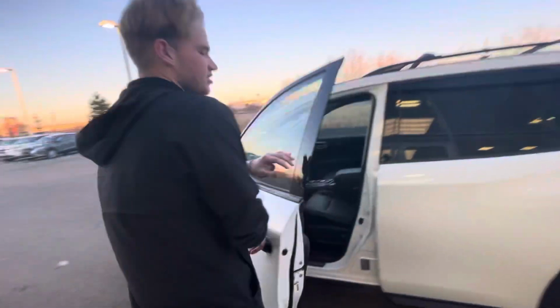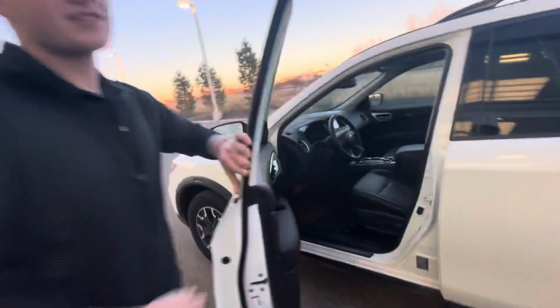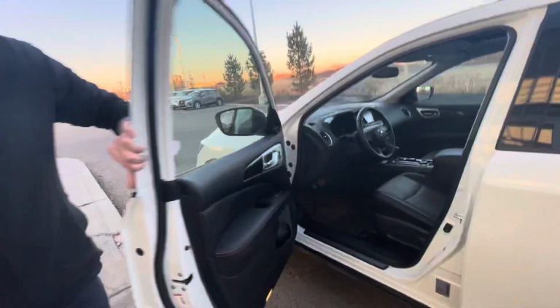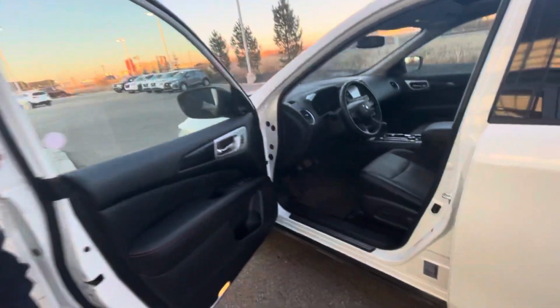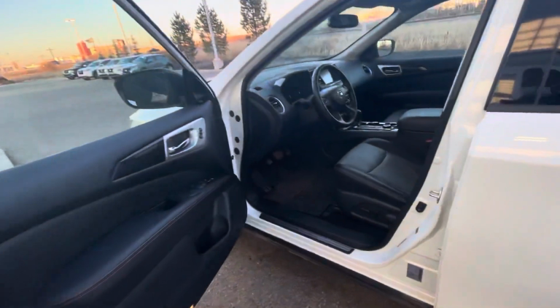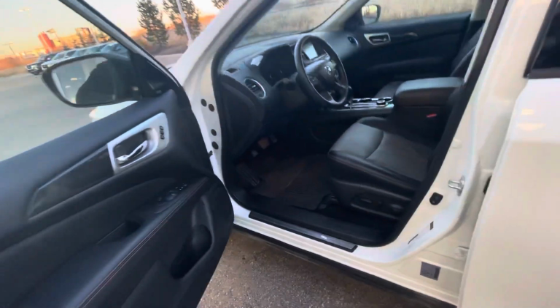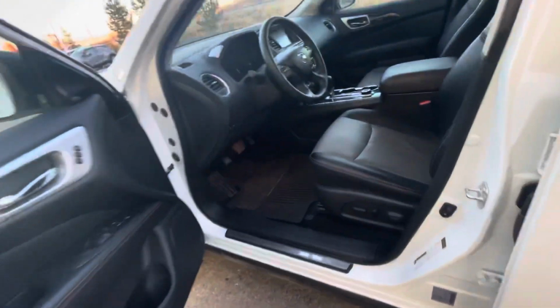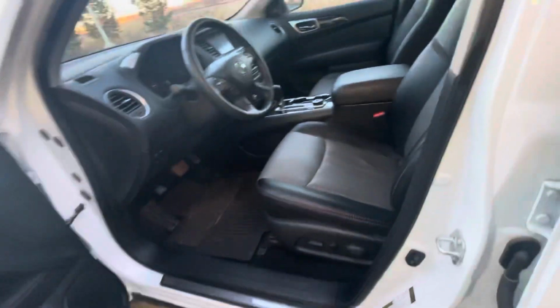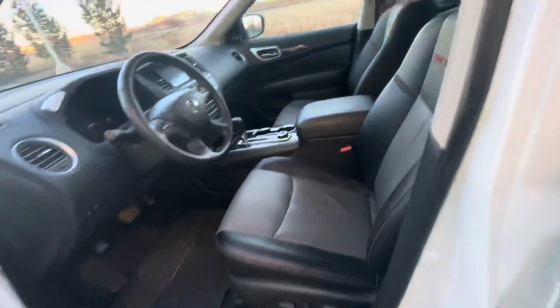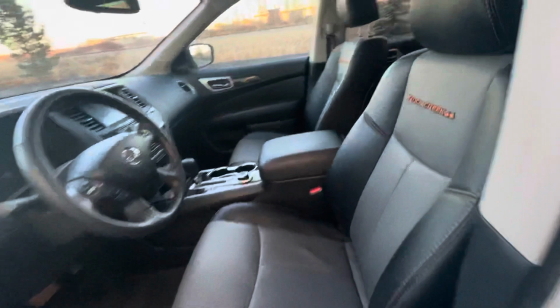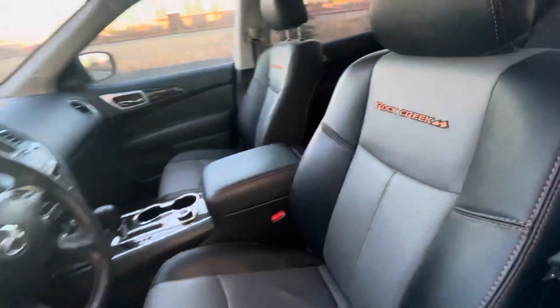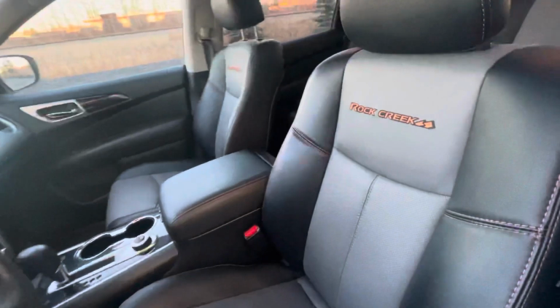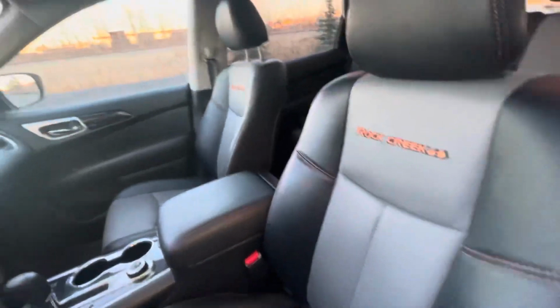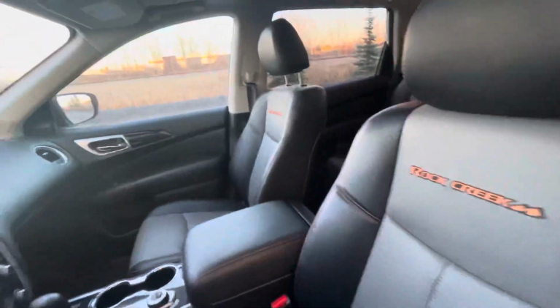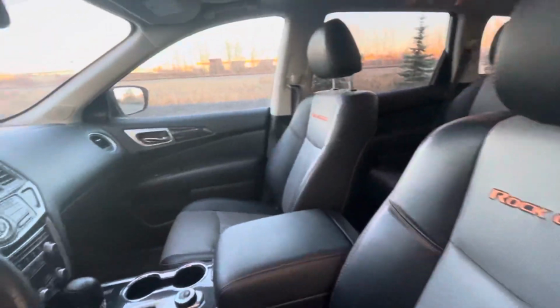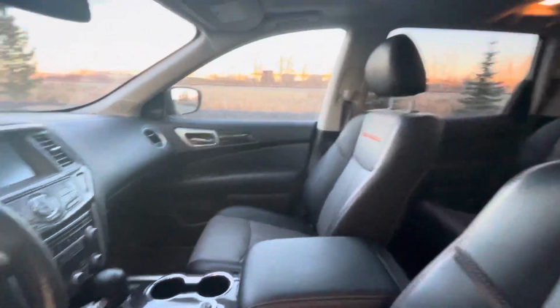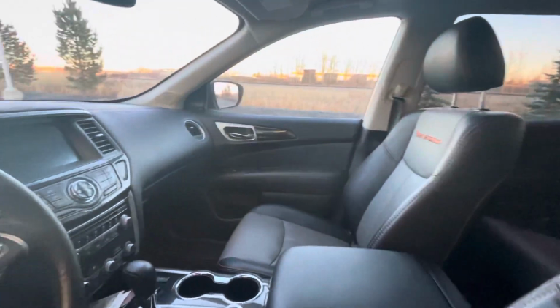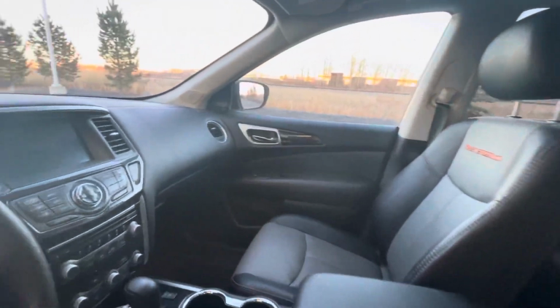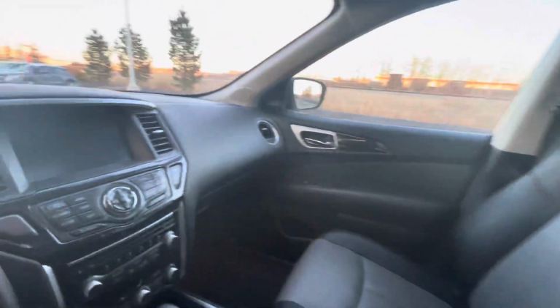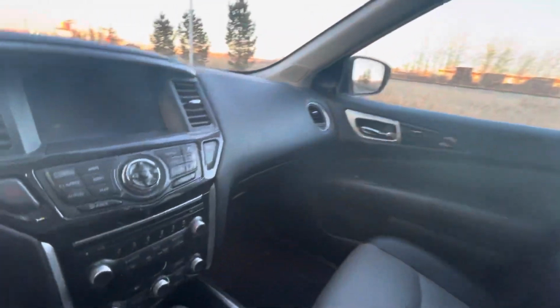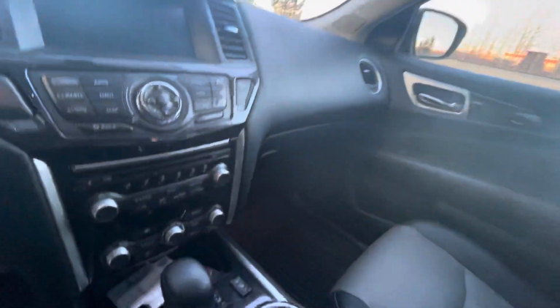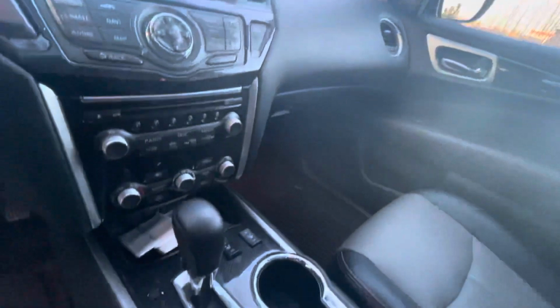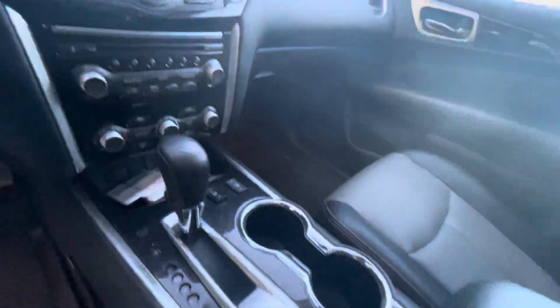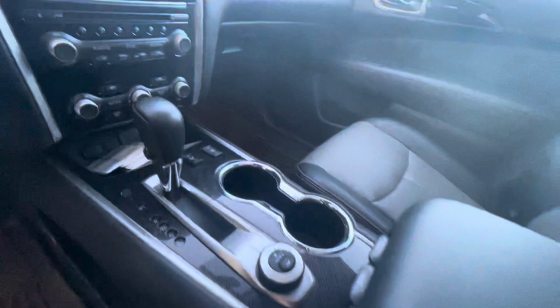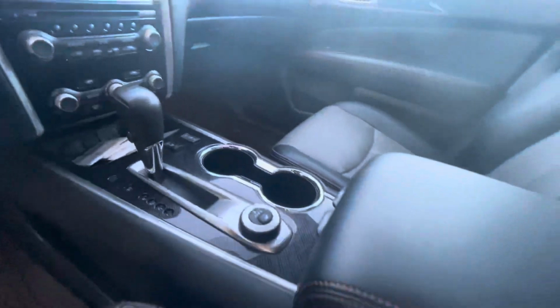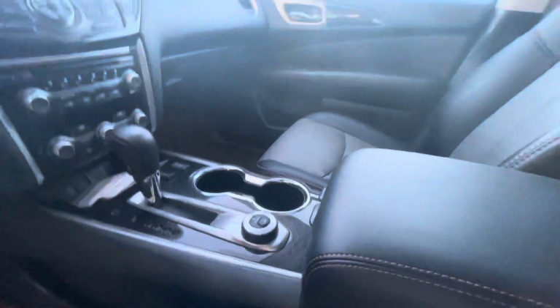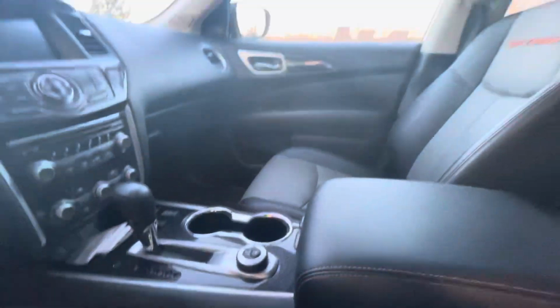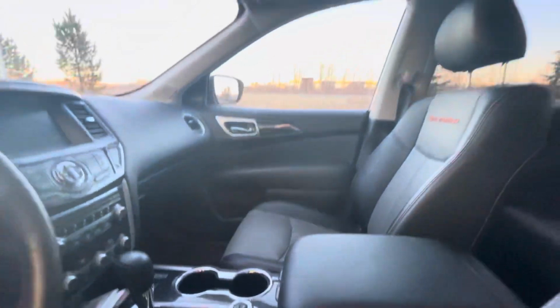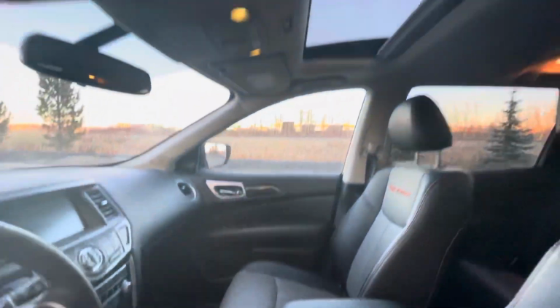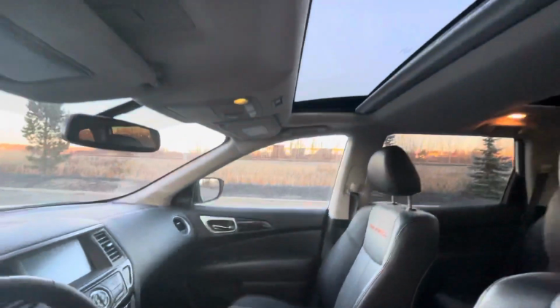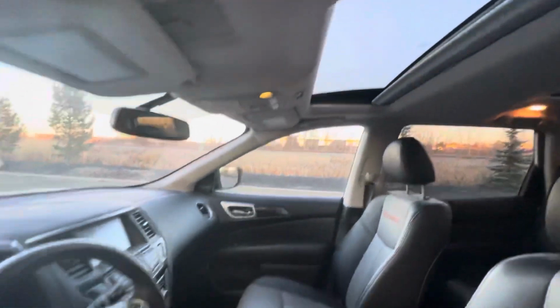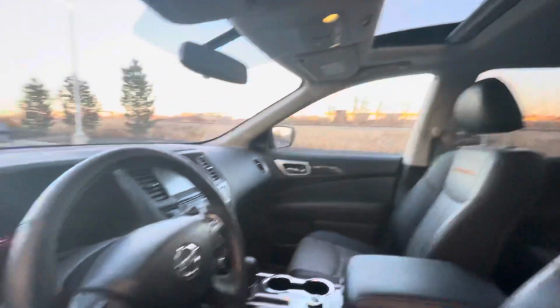Jumping onto the inside, you're also going to have your nice Rock Creek leather with orange stitching, as well as your heated seats, your backup camera, your navigation, your sunroof up at the top, your memory seats and so much more.